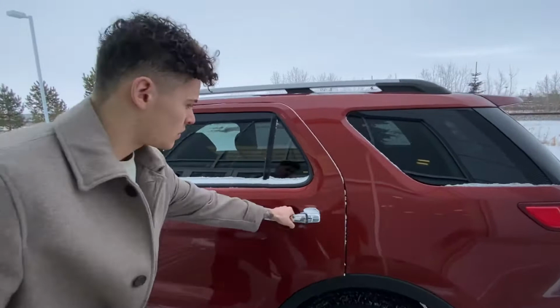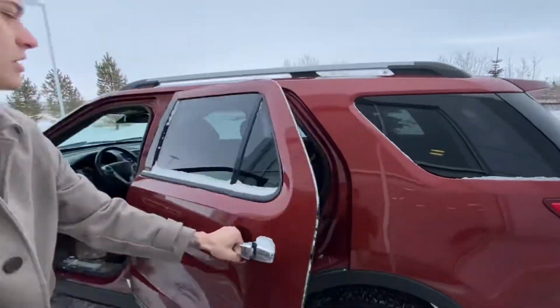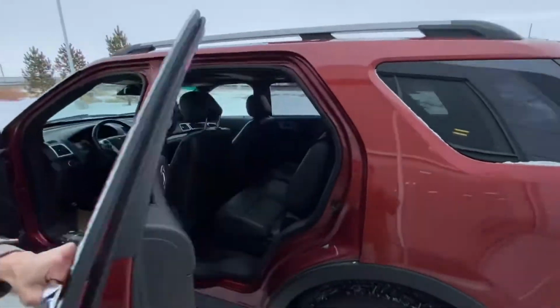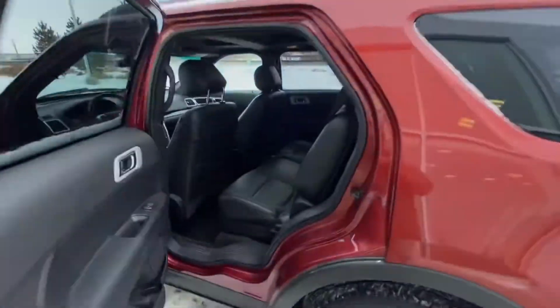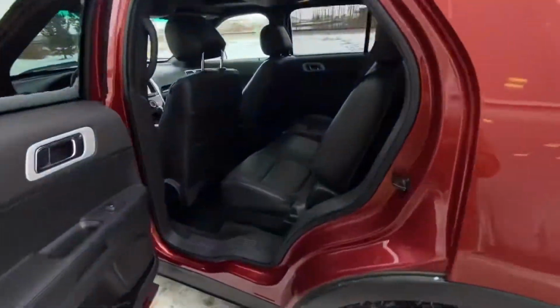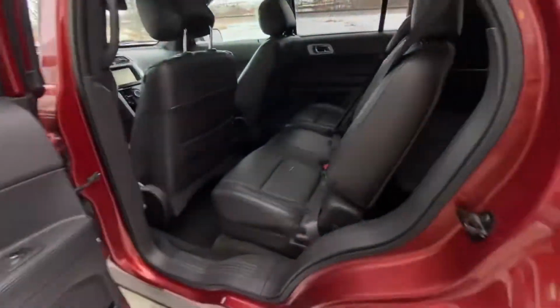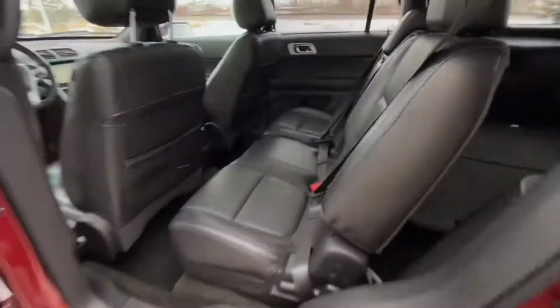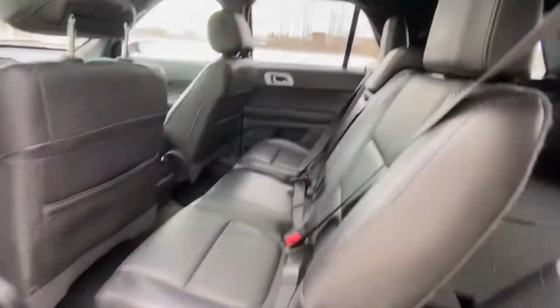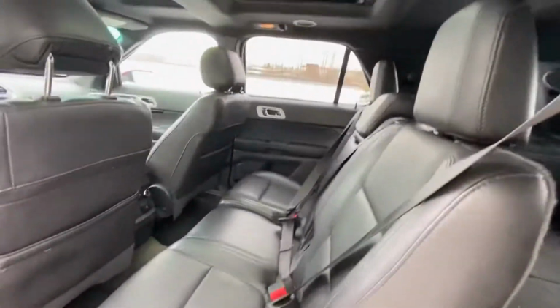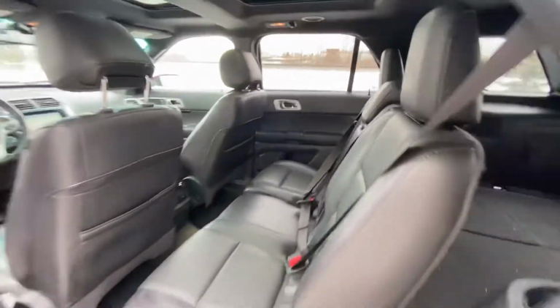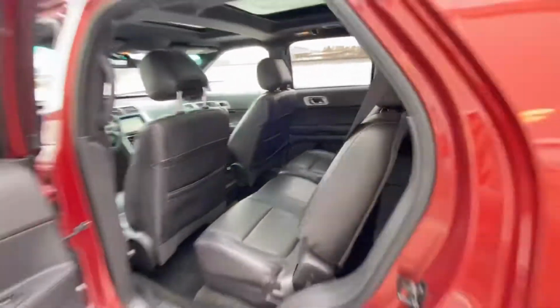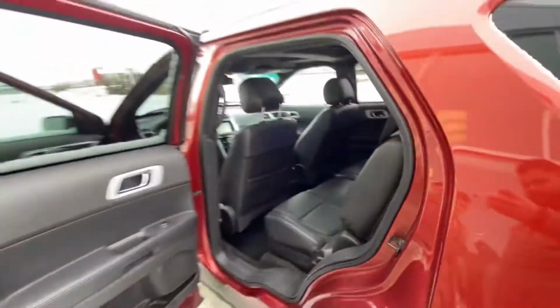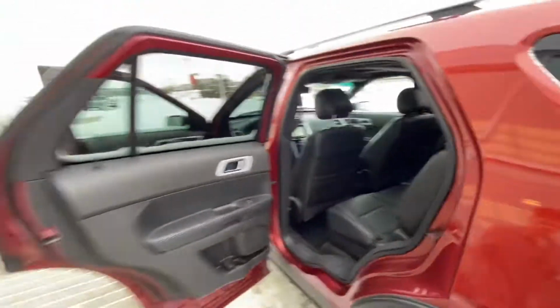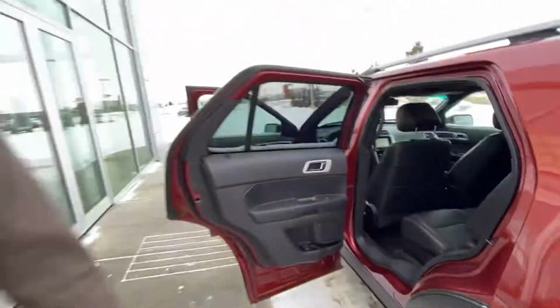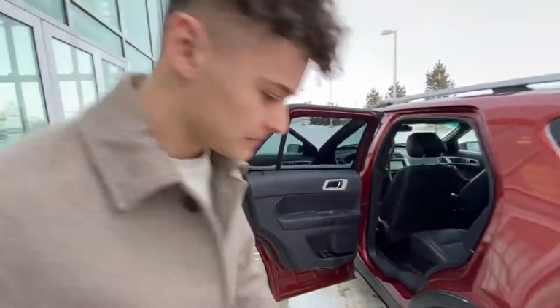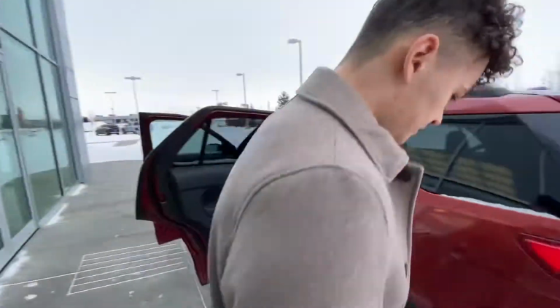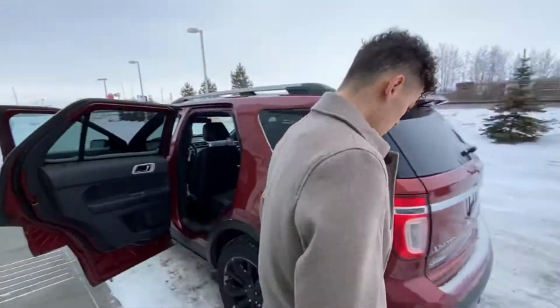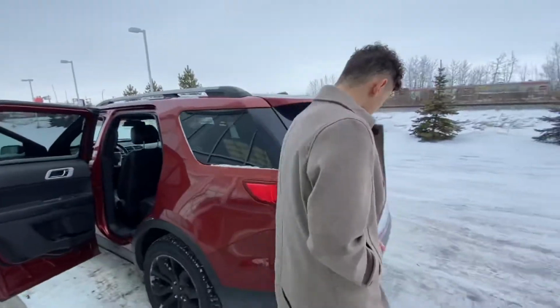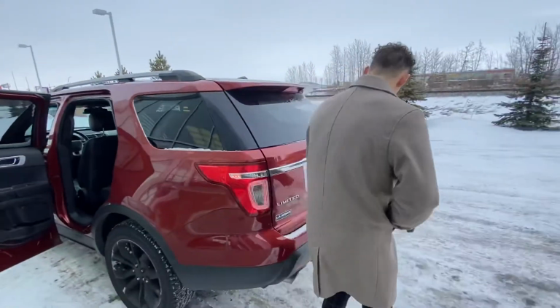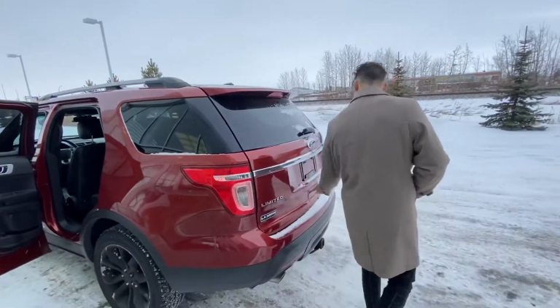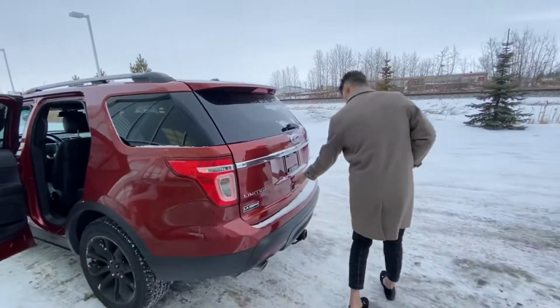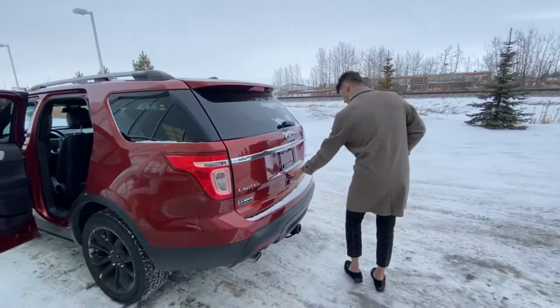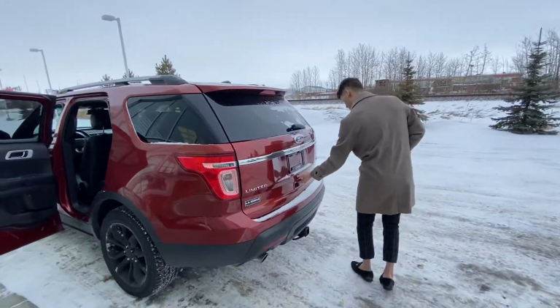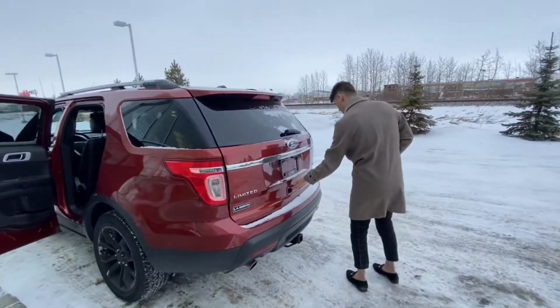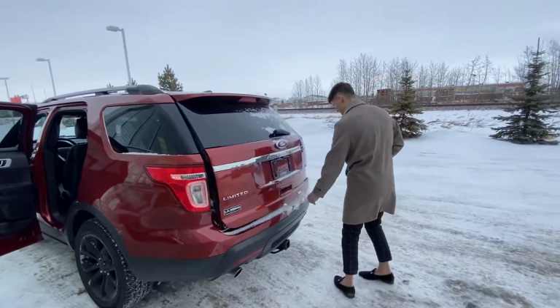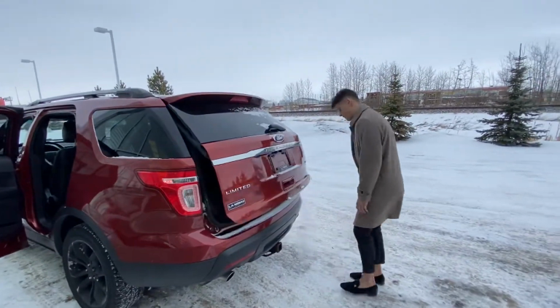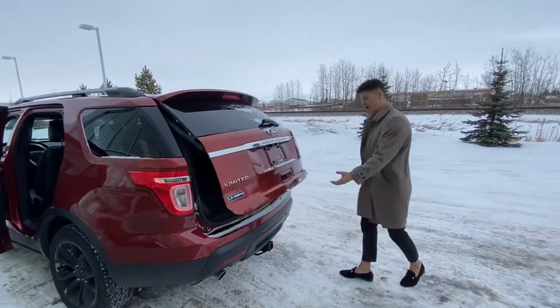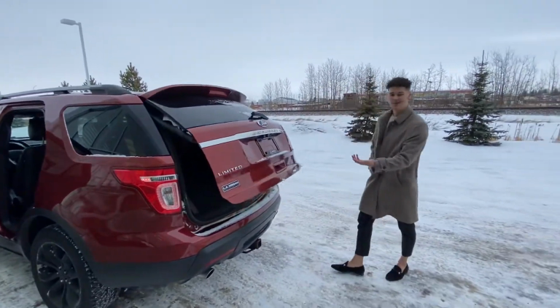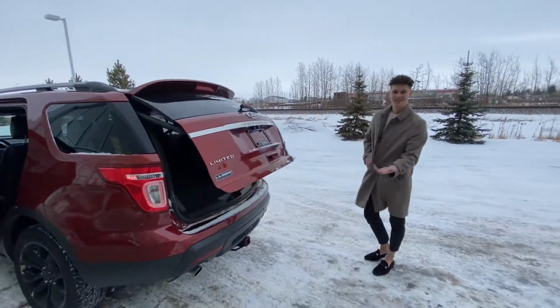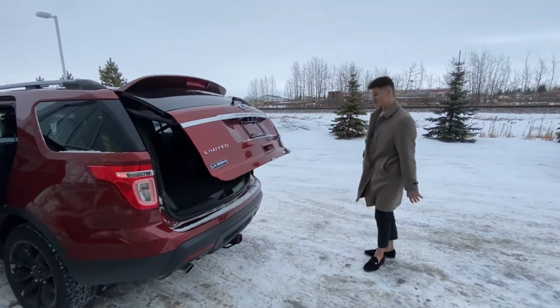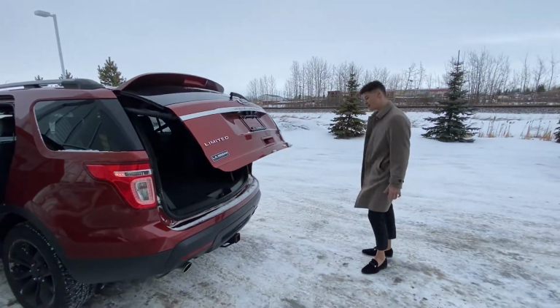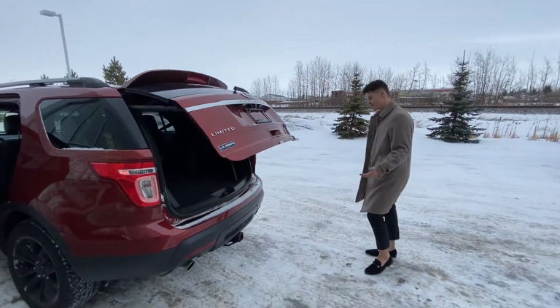Once you look in the back, you'll notice you have an abundance of room for any sort of passengers you'd like to have back there. Again, since this is the full load, you're also going to have a power liftgate, which is pretty awesome.